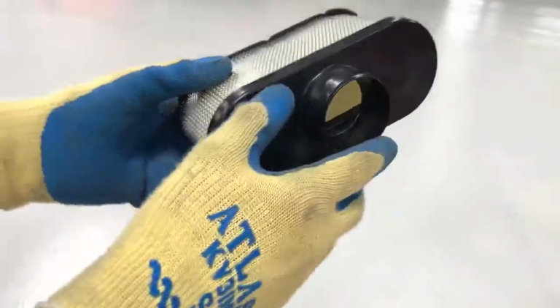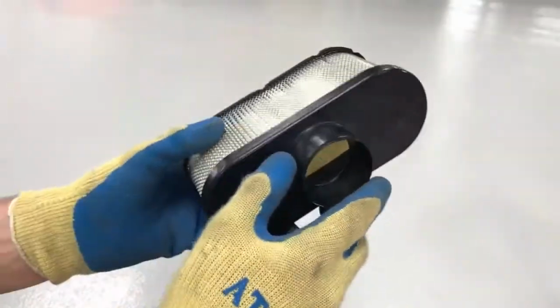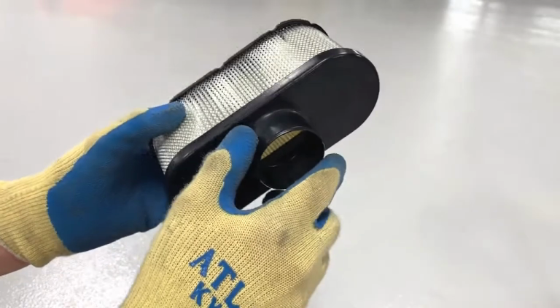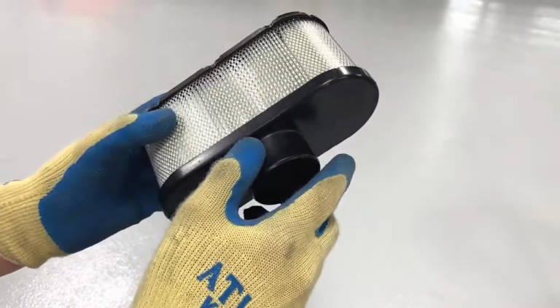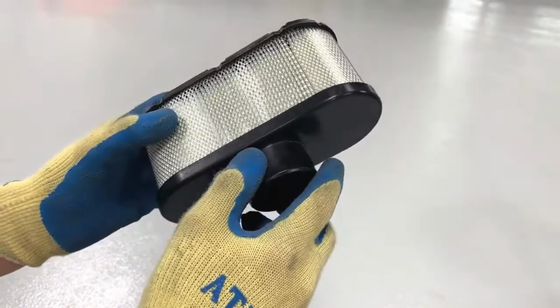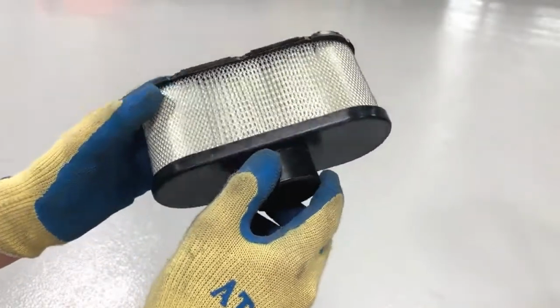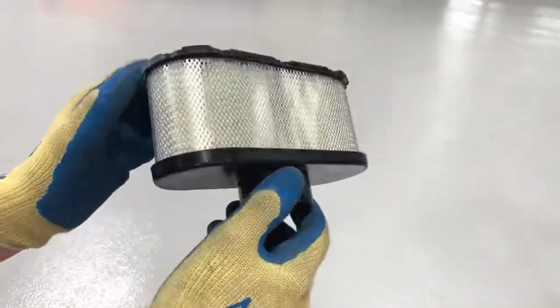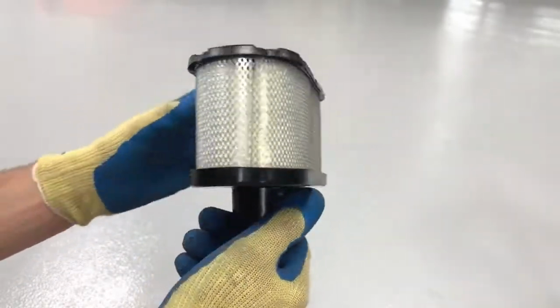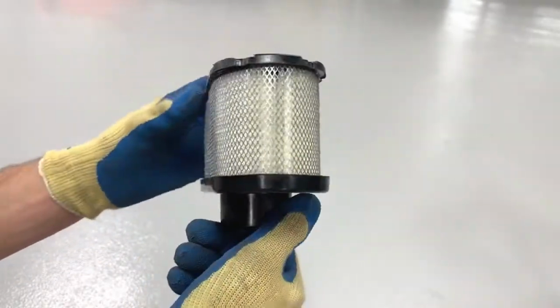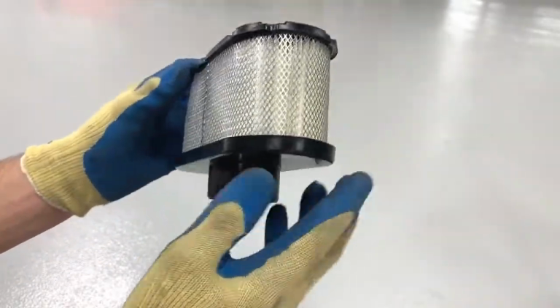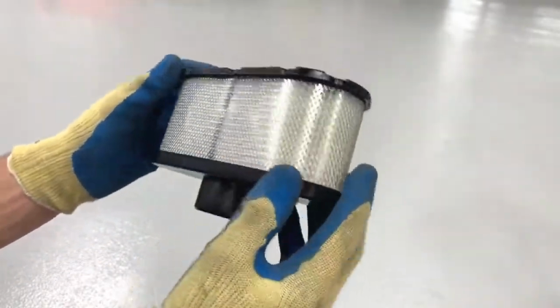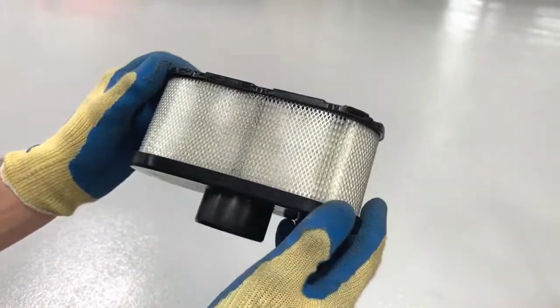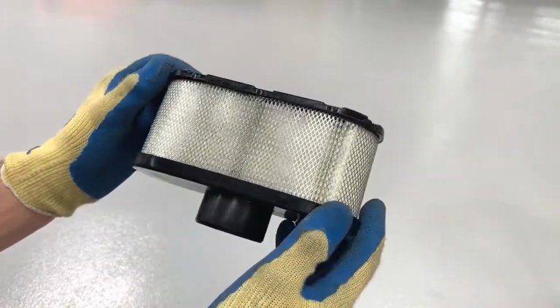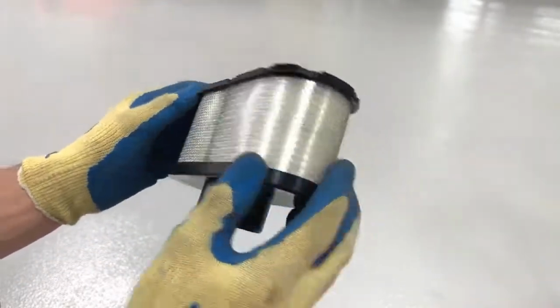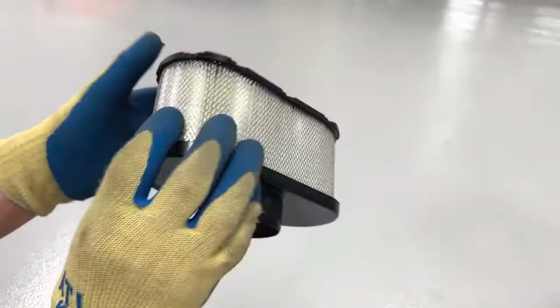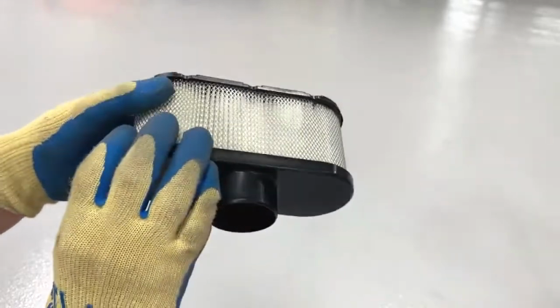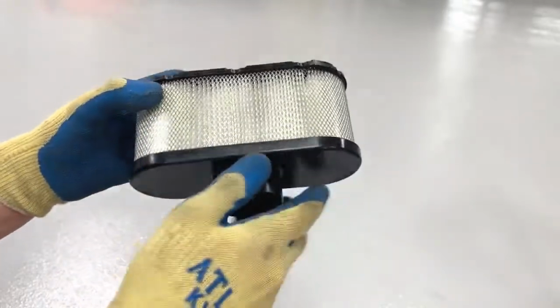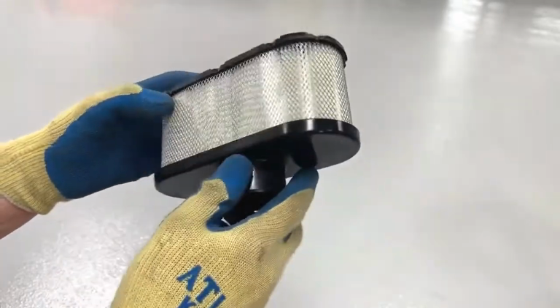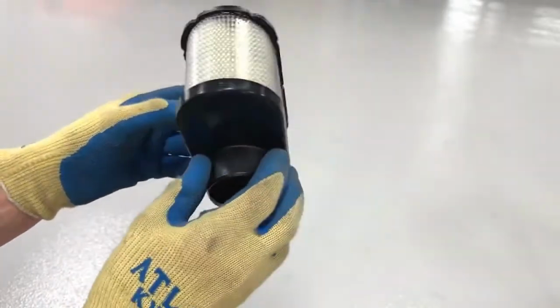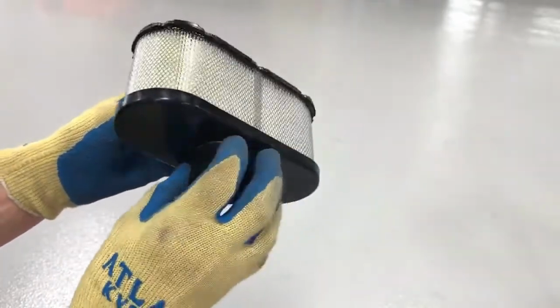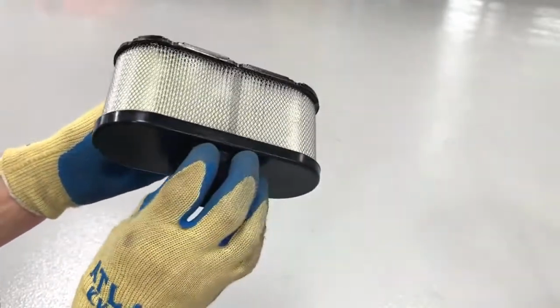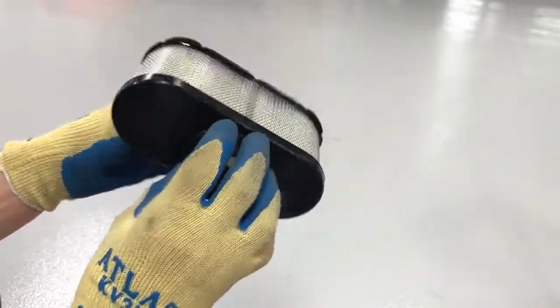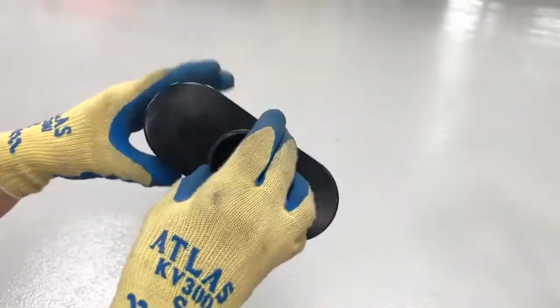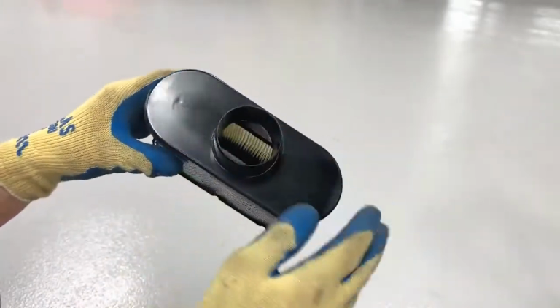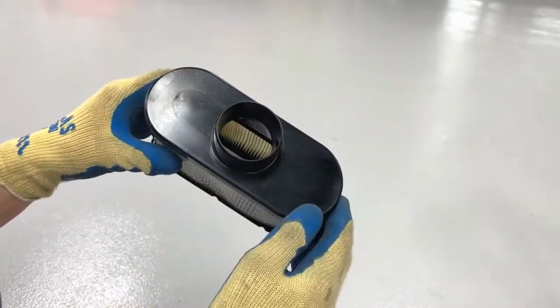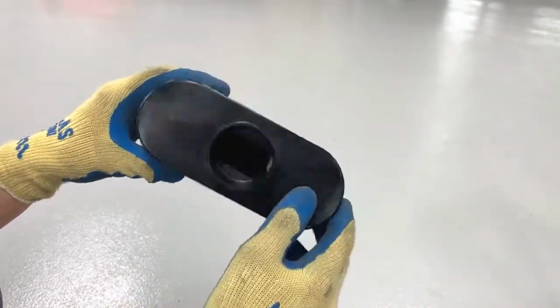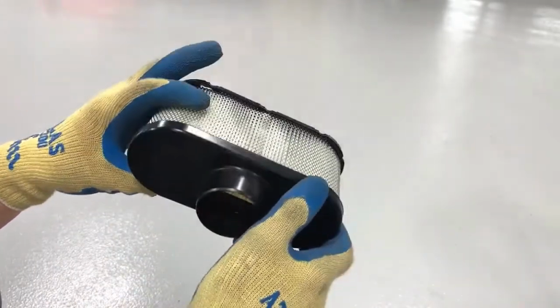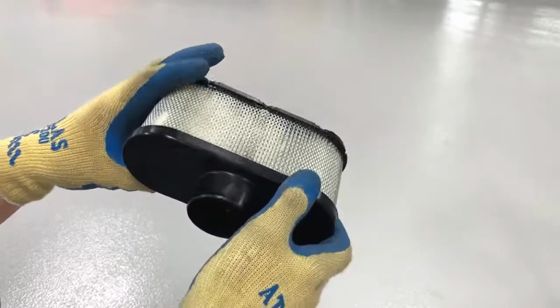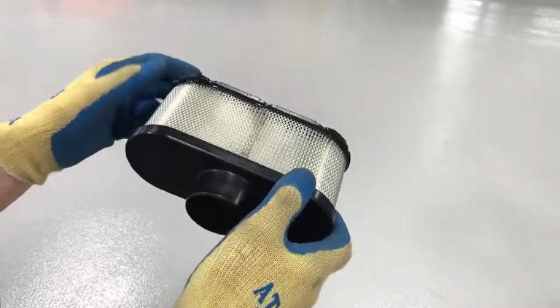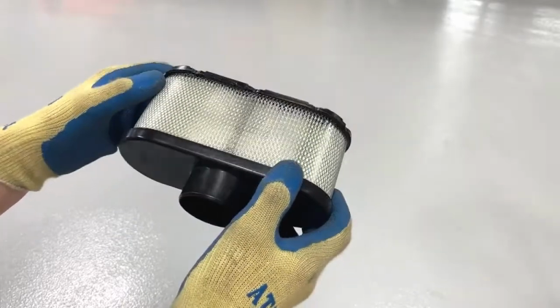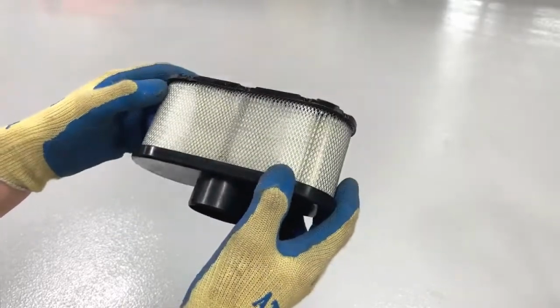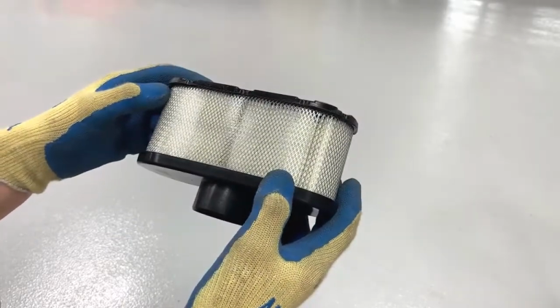Visually inspect the filter. If it's clean, there's no need to replace it, but if it's soiled or clogged with debris, it will need to be changed. If you mow more frequently in drier and dustier conditions, you'll need to replace your air filter more often.